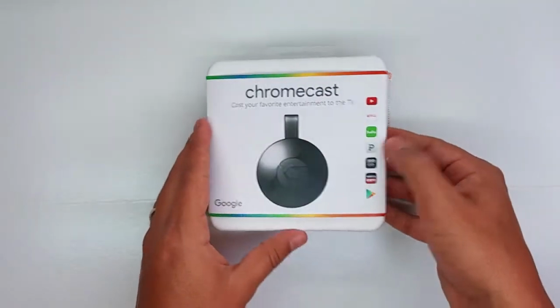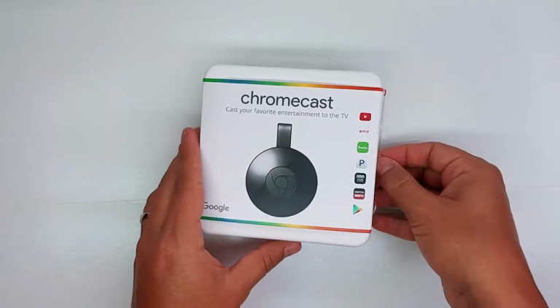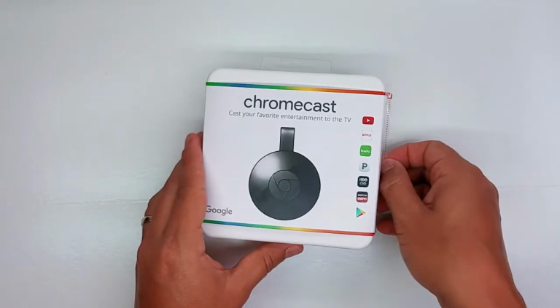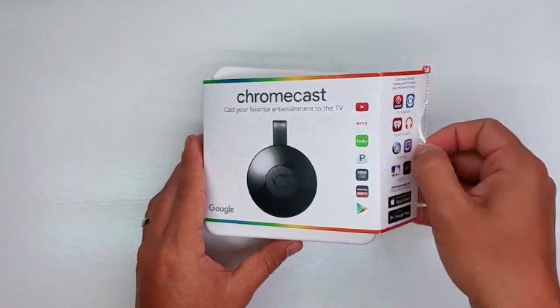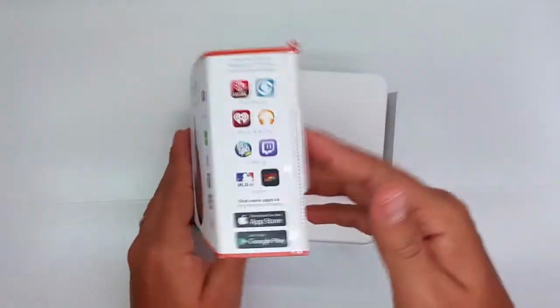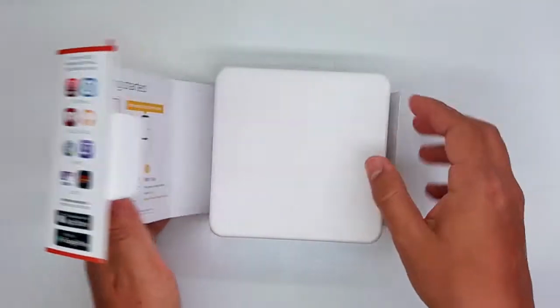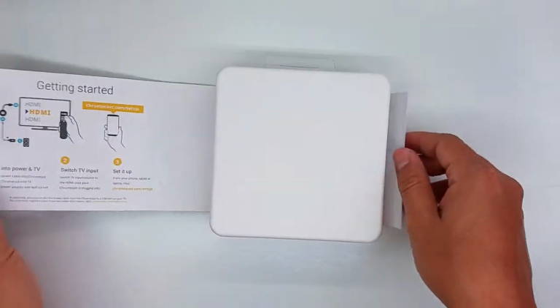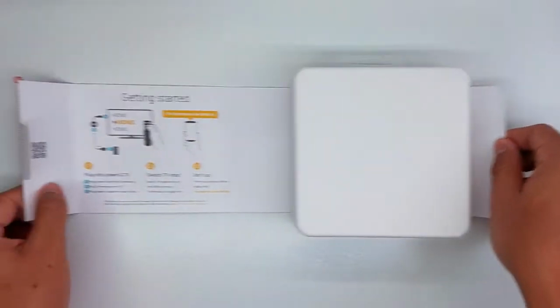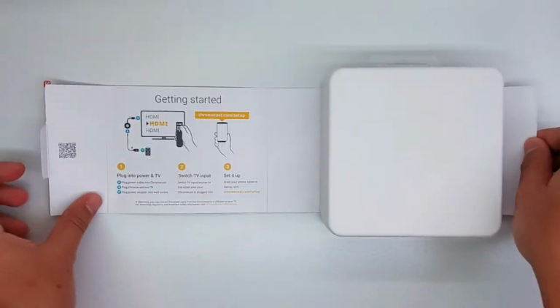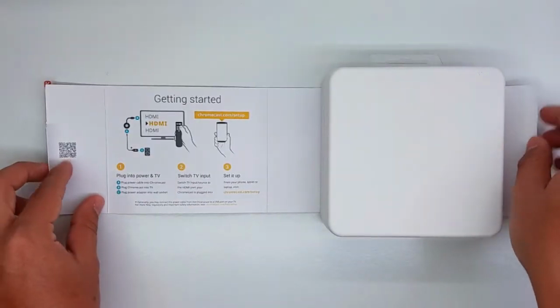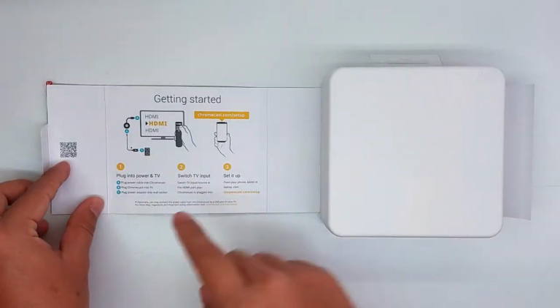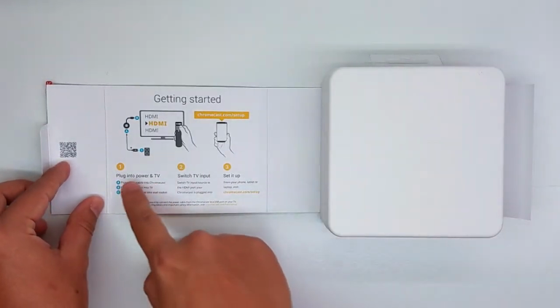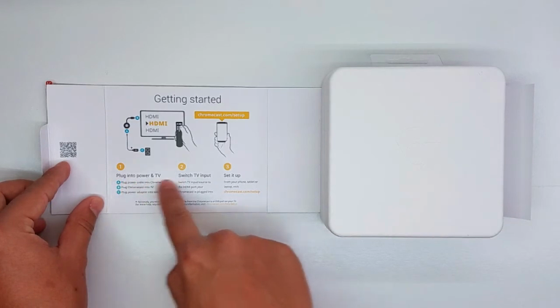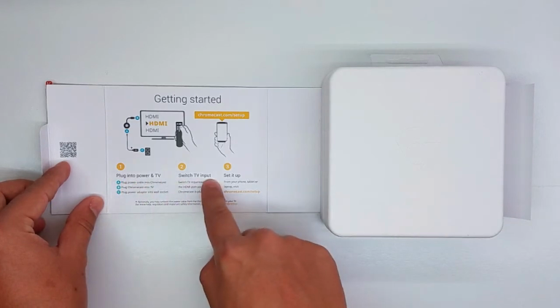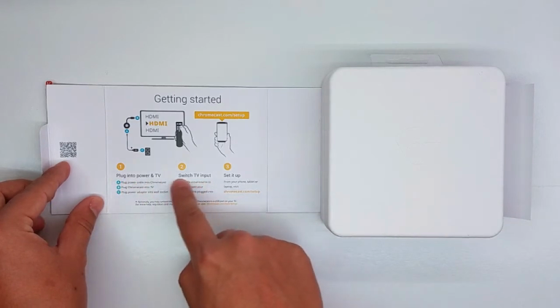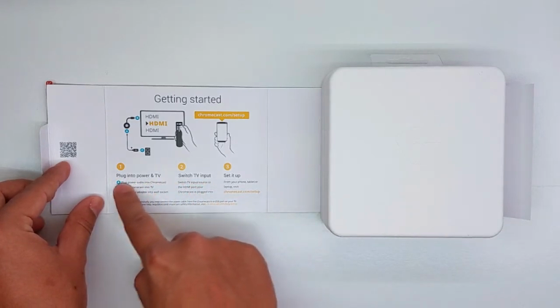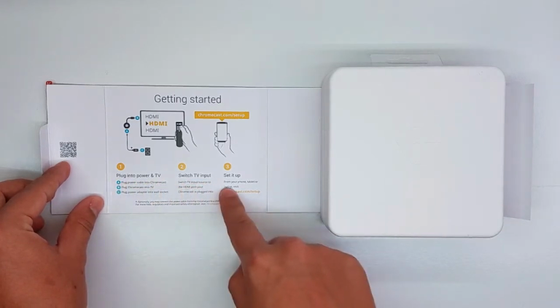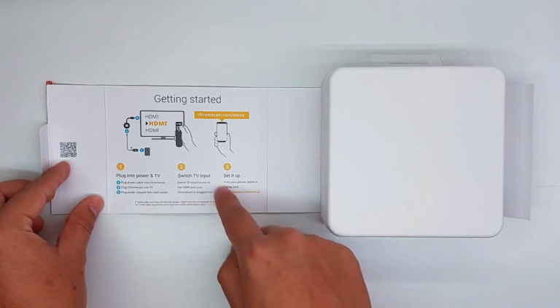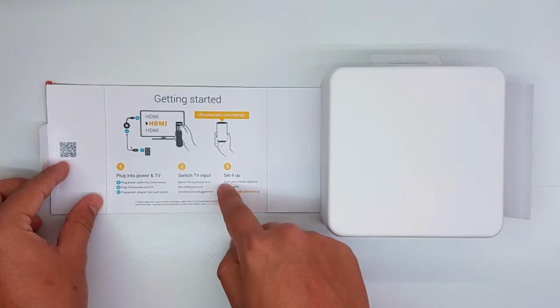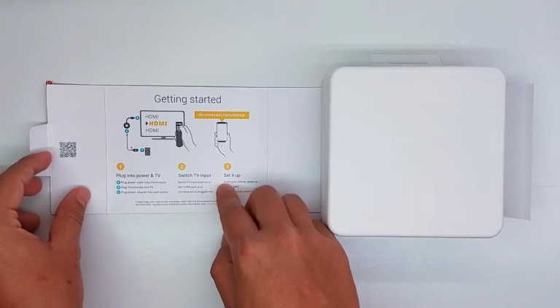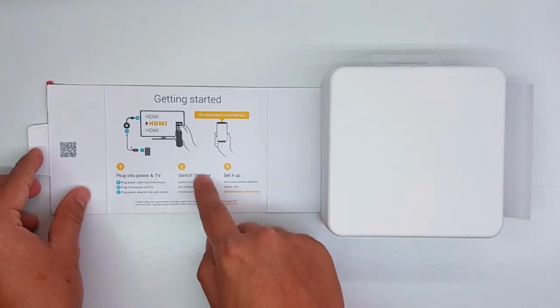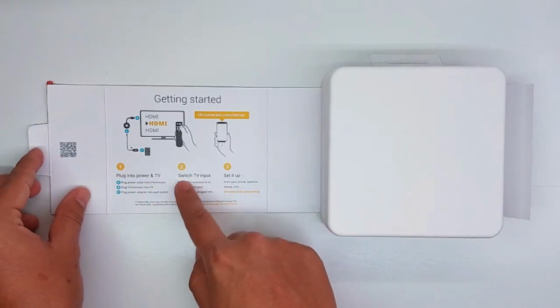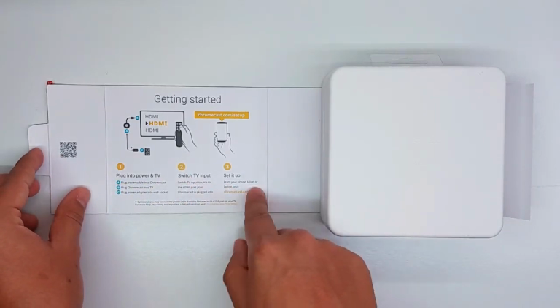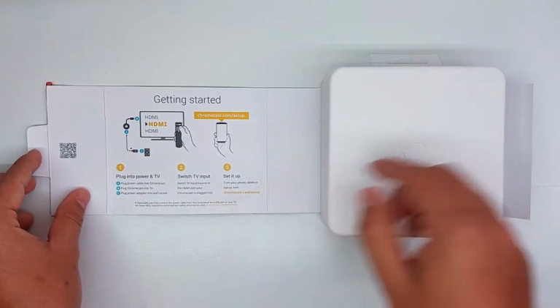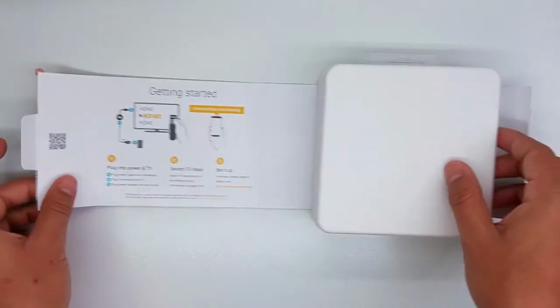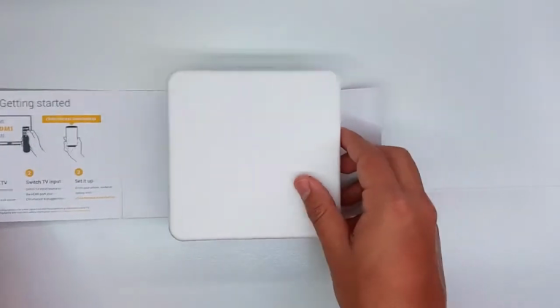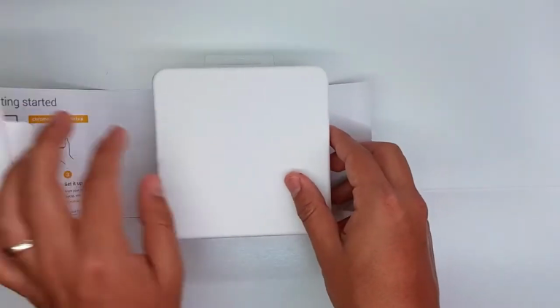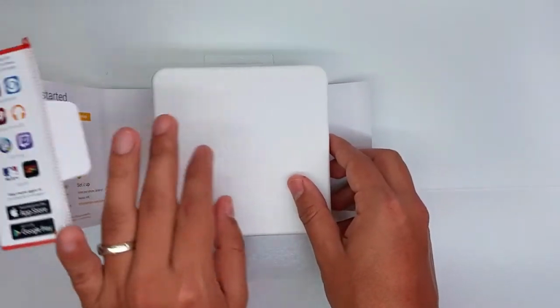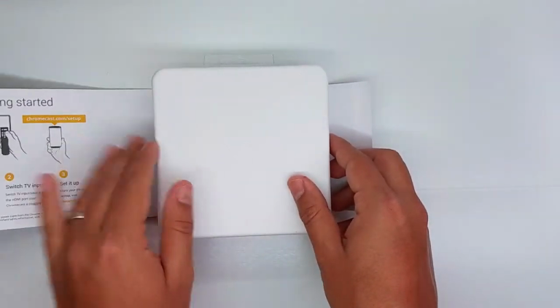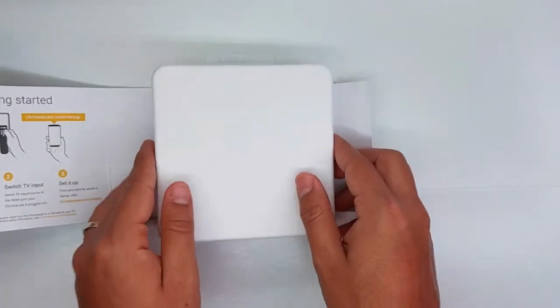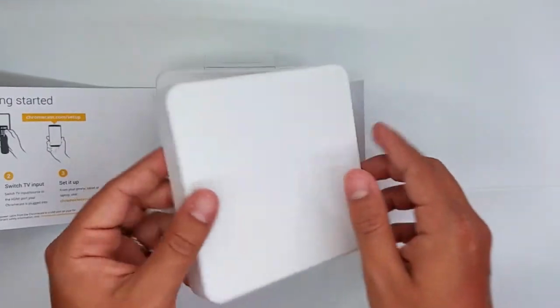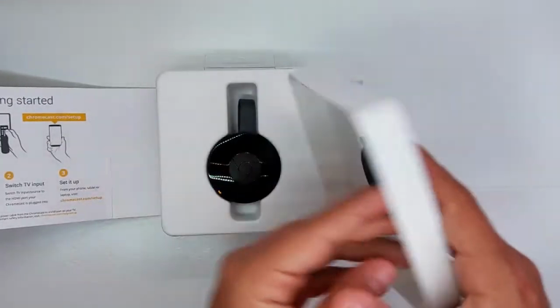So we're going to go ahead and do an unboxing right now. Here are some of the instructions on how to set it up, and let's go to the main device right here.